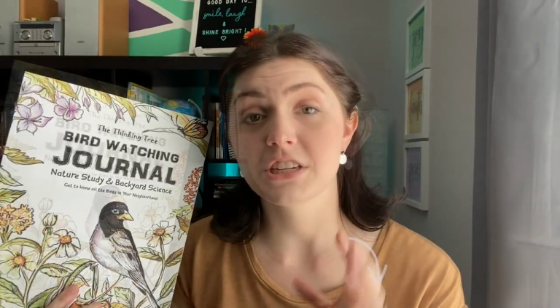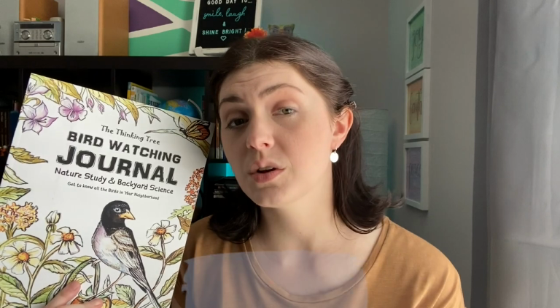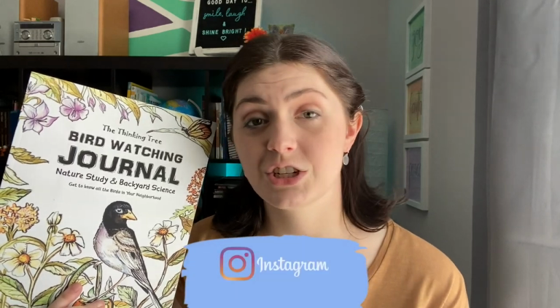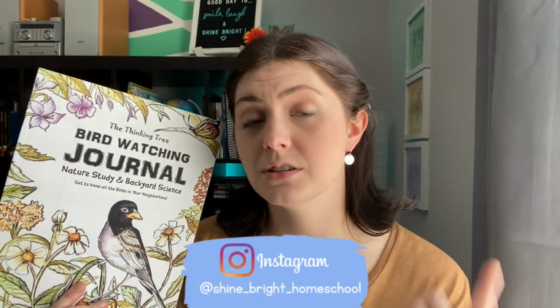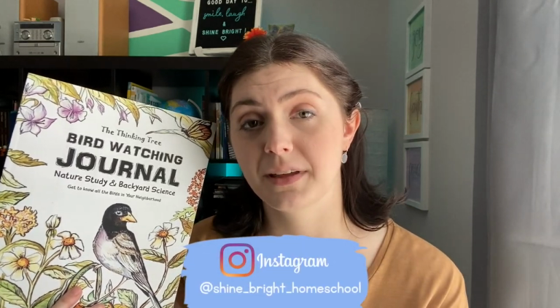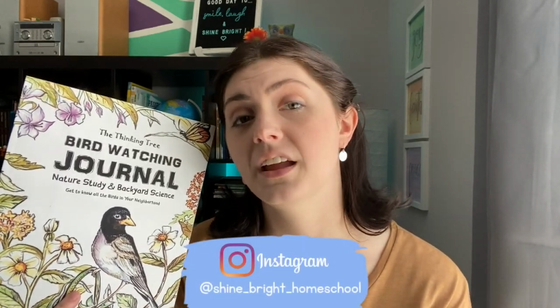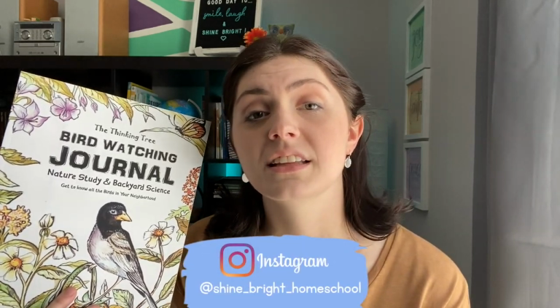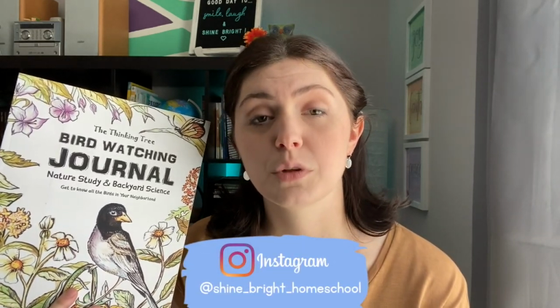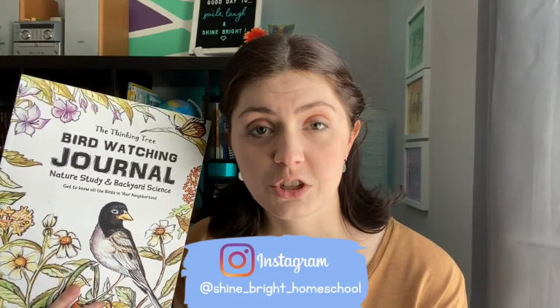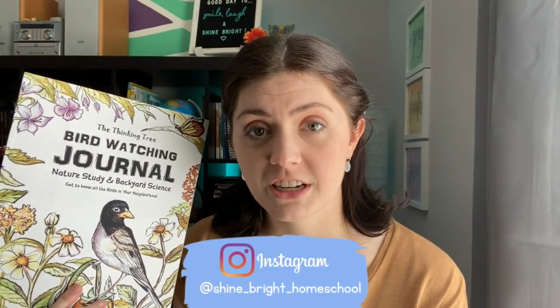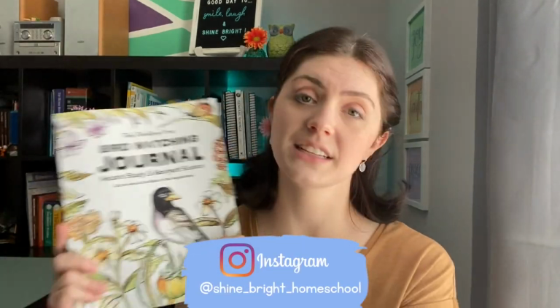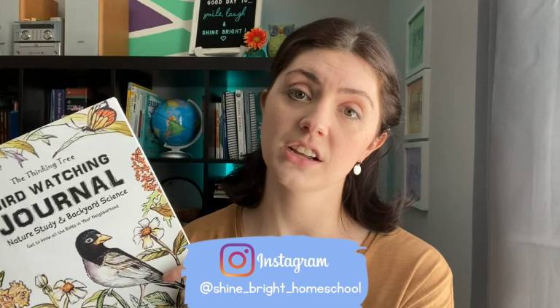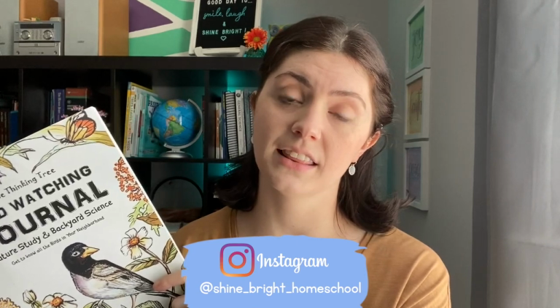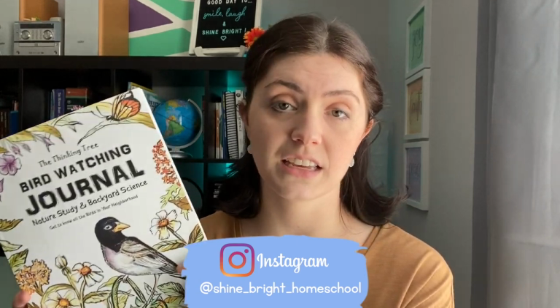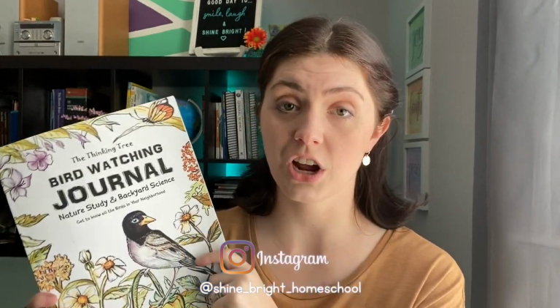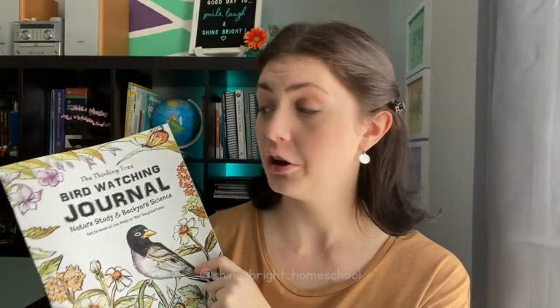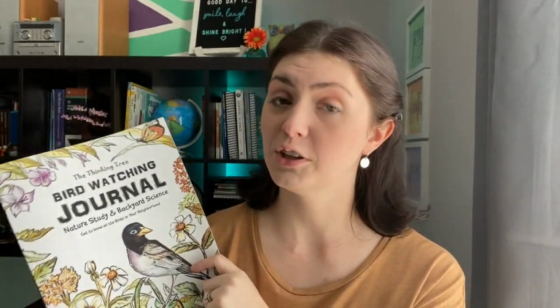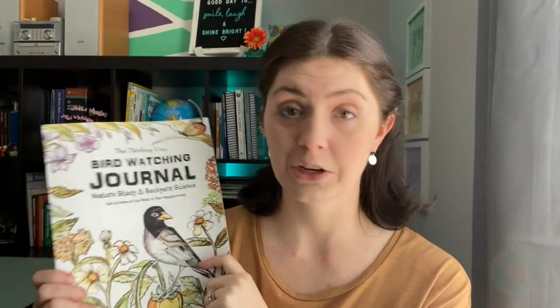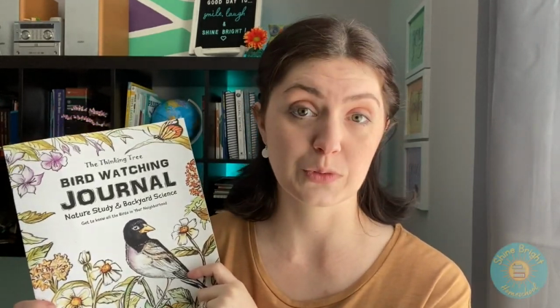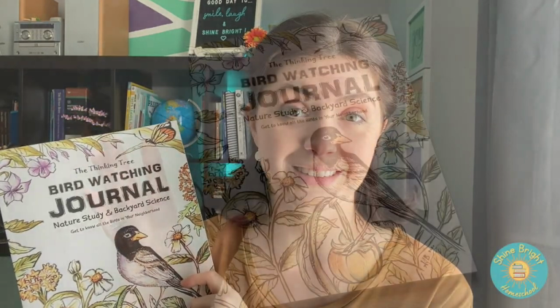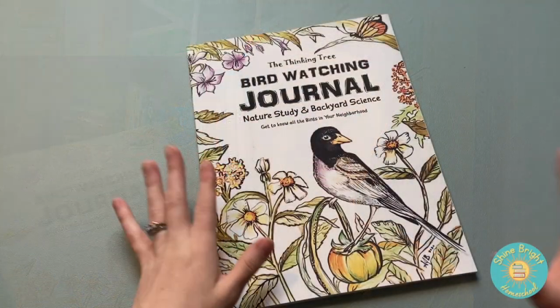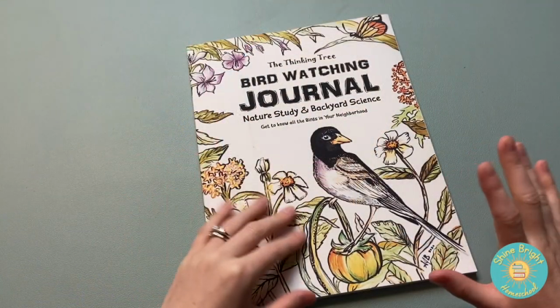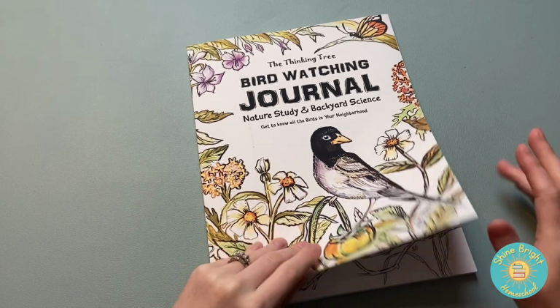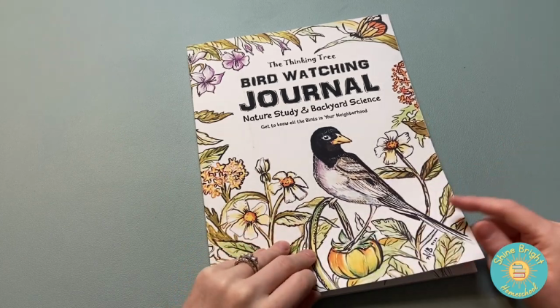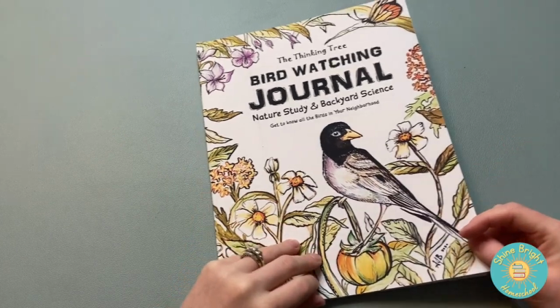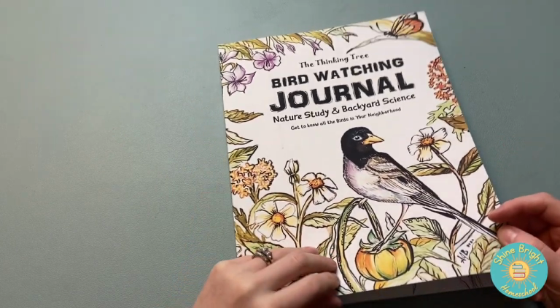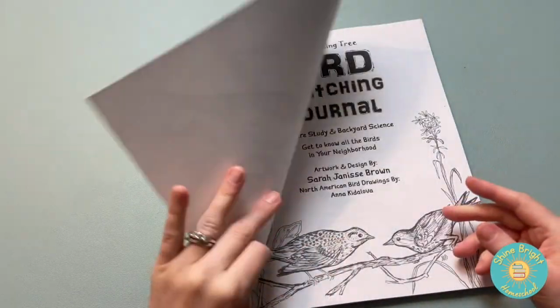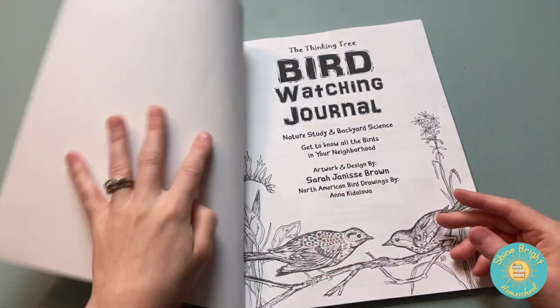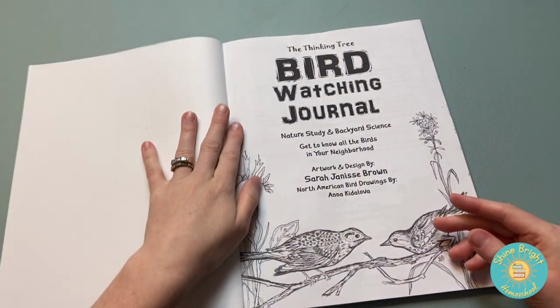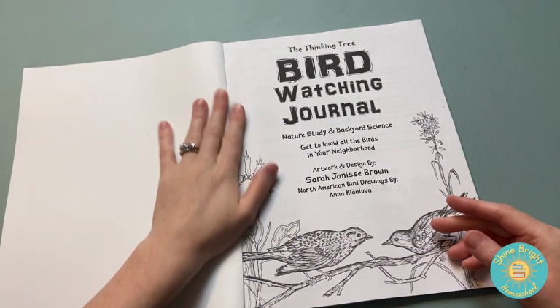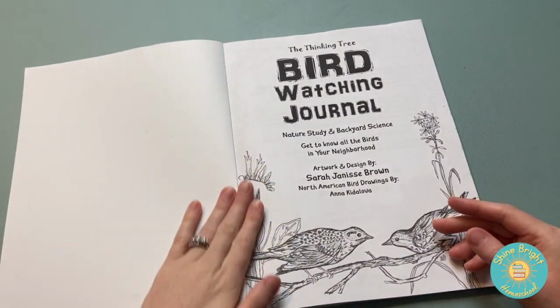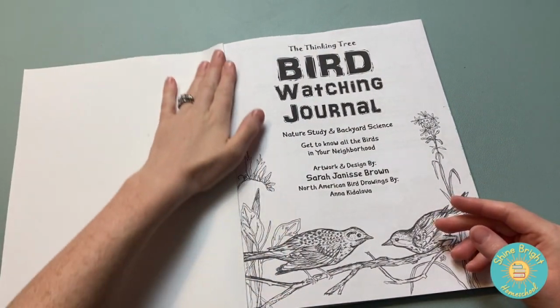My channel also has an Instagram now, so check me out on there — the link is below in the description. Let's take a look inside and see if it's a good option for you and your homeschool students. I love this book and I really think you're going to enjoy it. Let's take a look inside because I do want to point some things out to you.